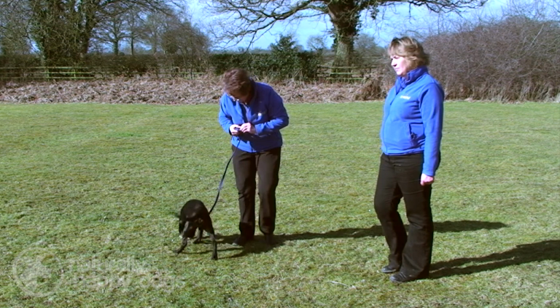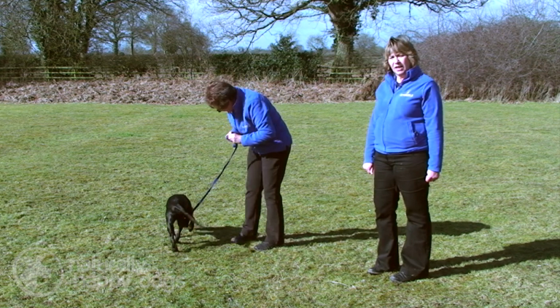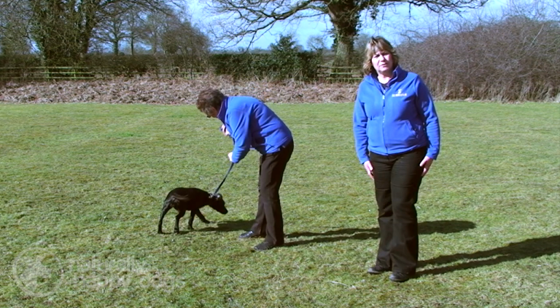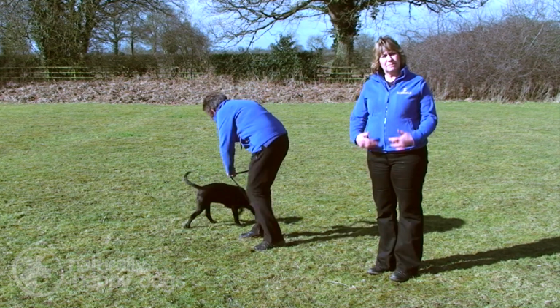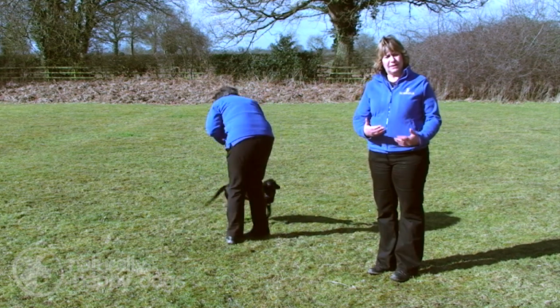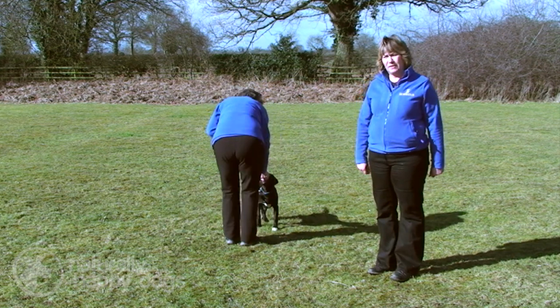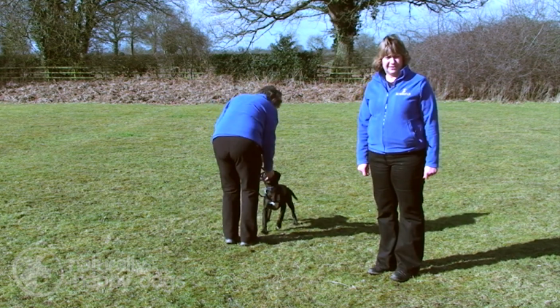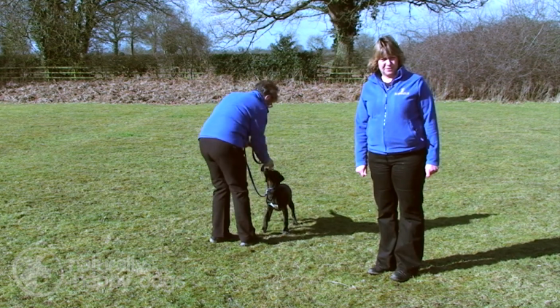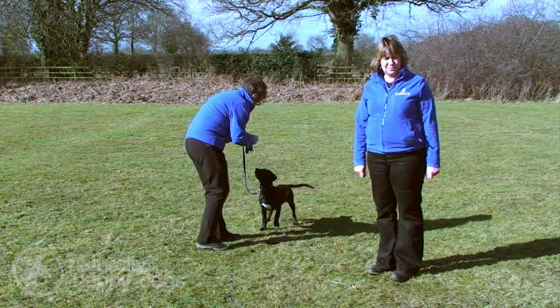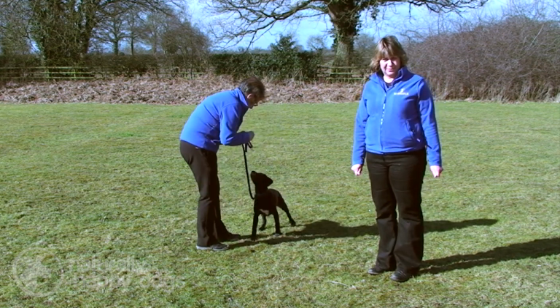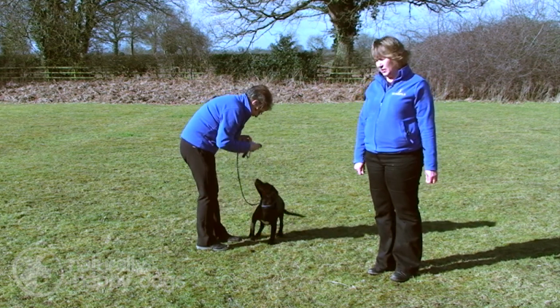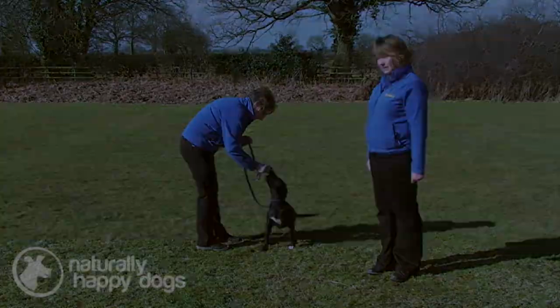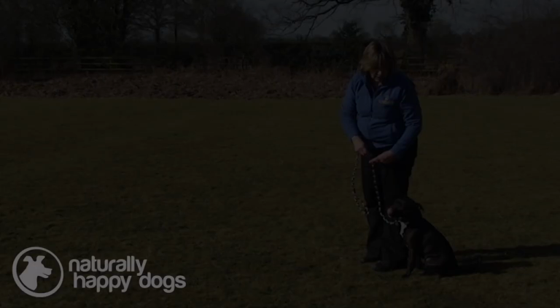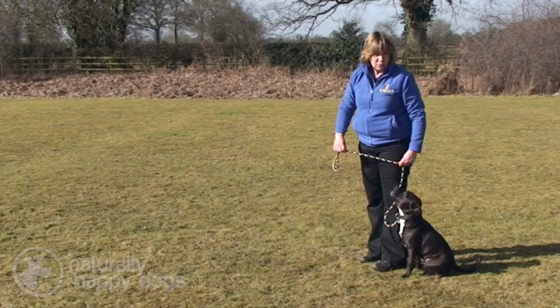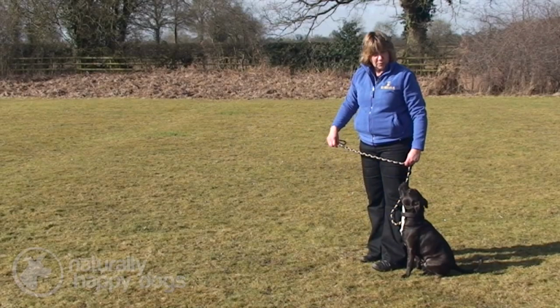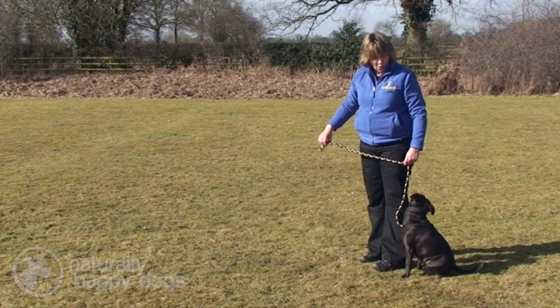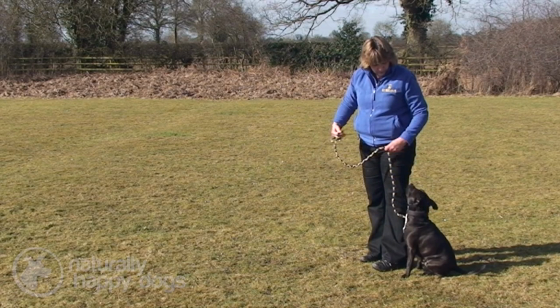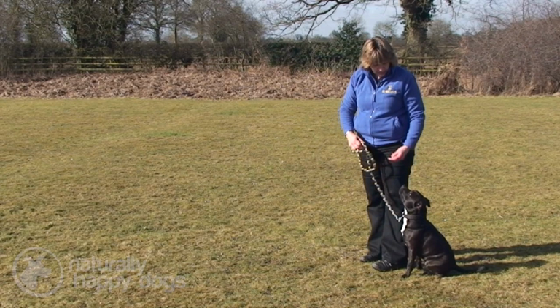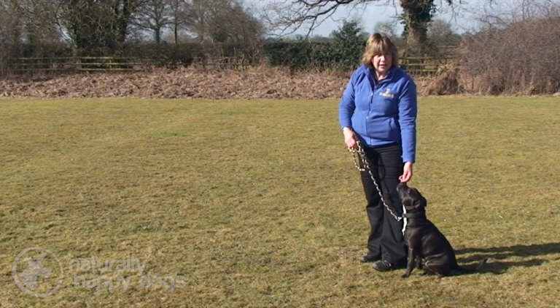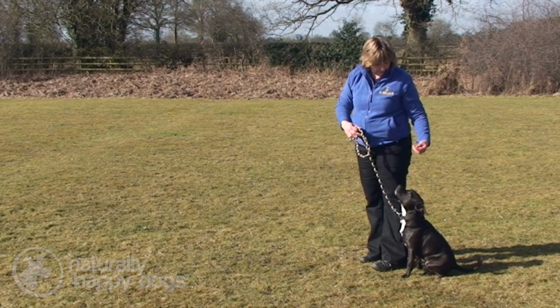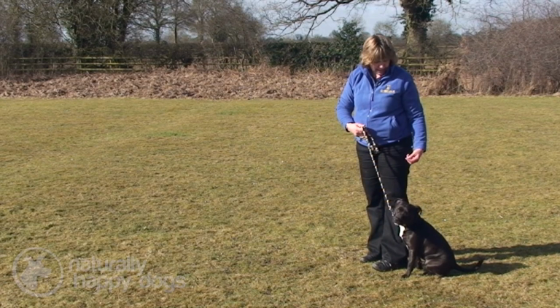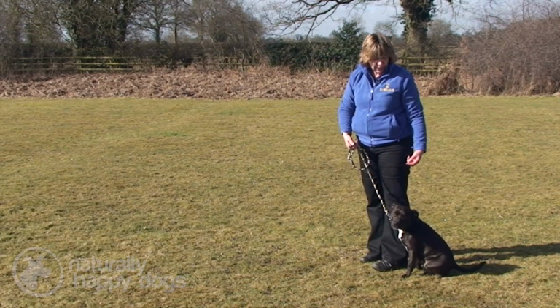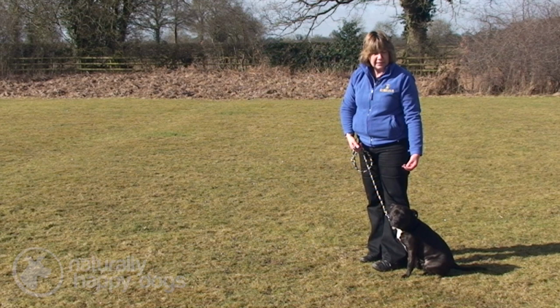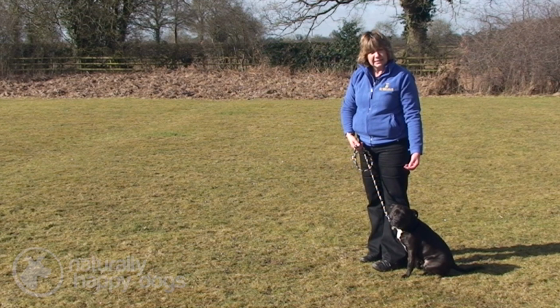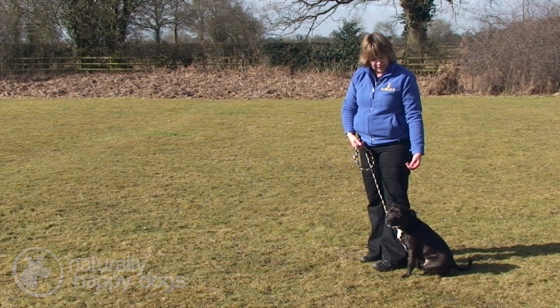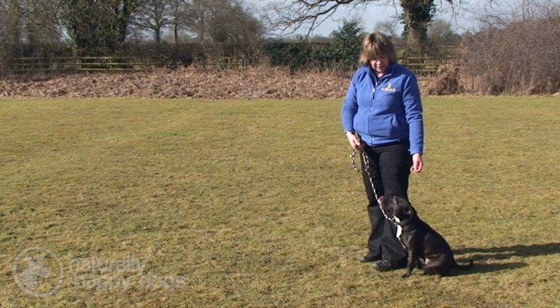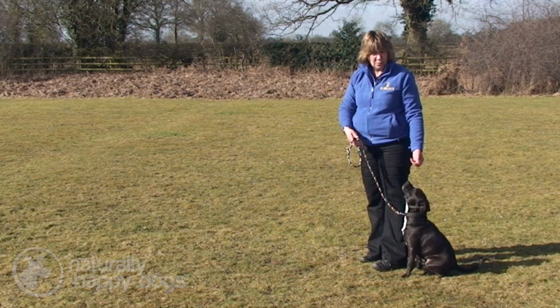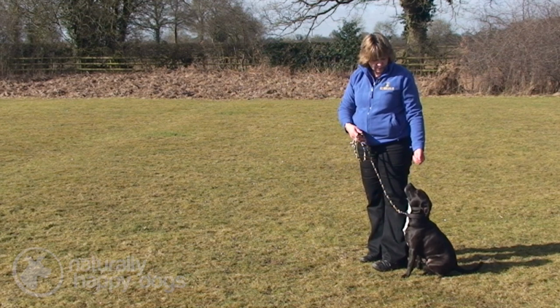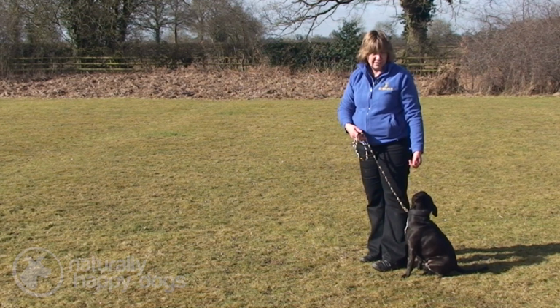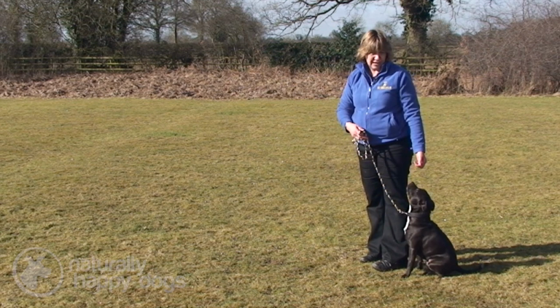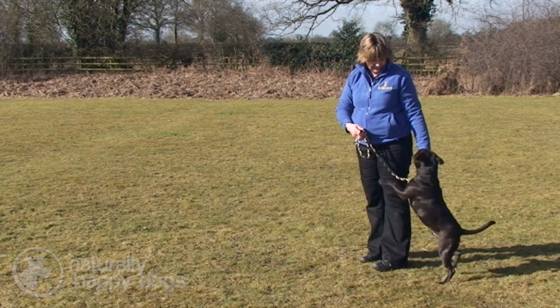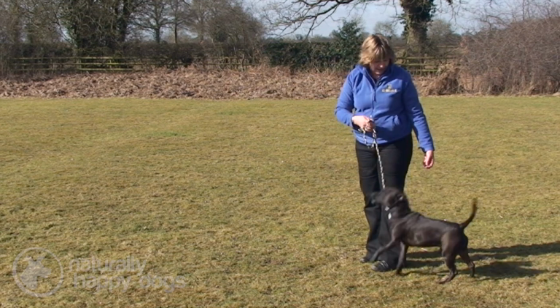That's really the basic way of how we start off teaching the wait with the dog. Moving the wait on with a slightly older puppy — he's learnt a little bit of the sit and wait so we can start to test that a little bit now.